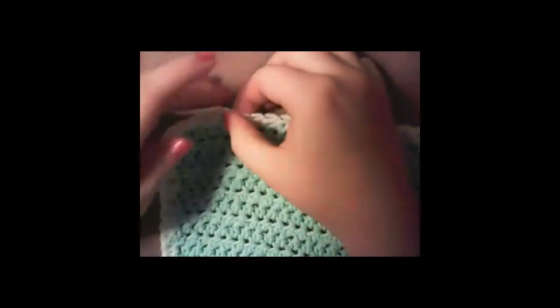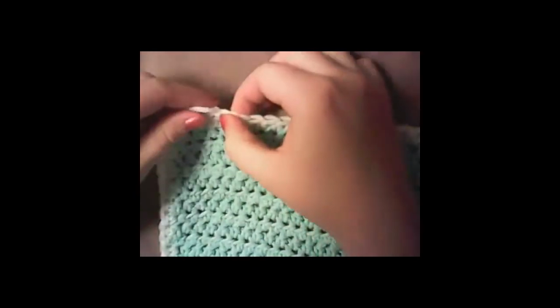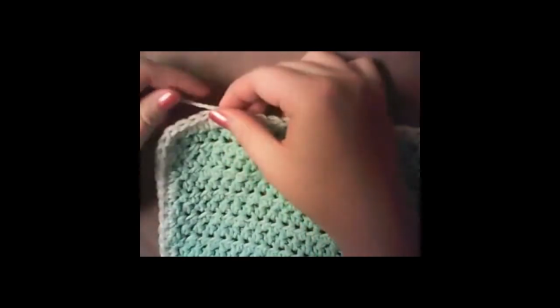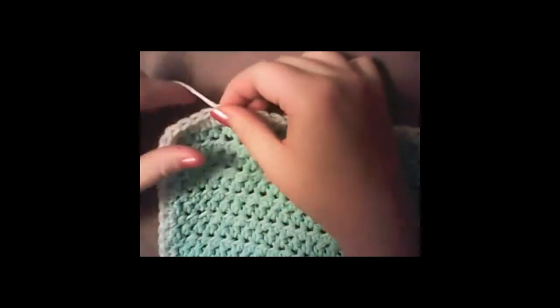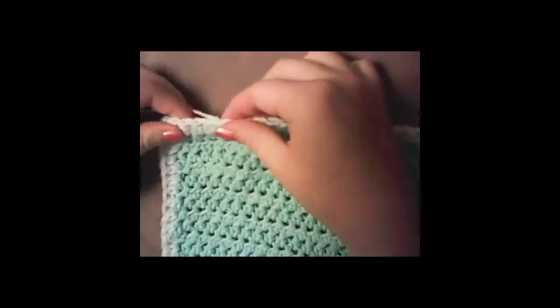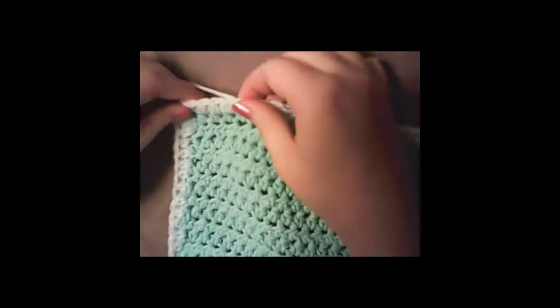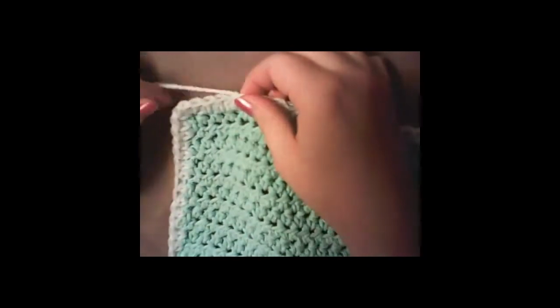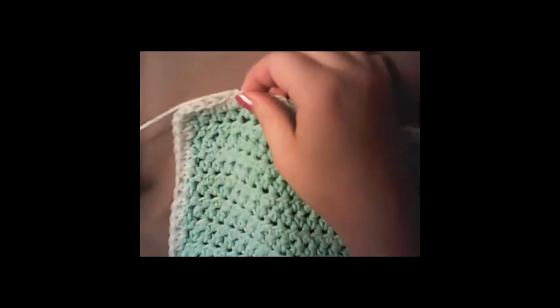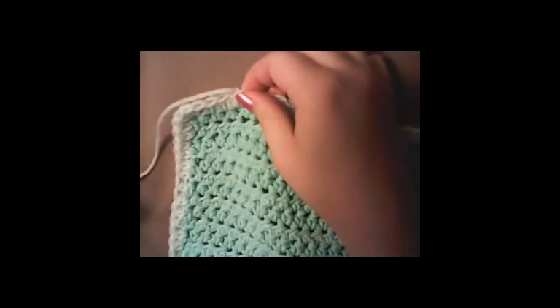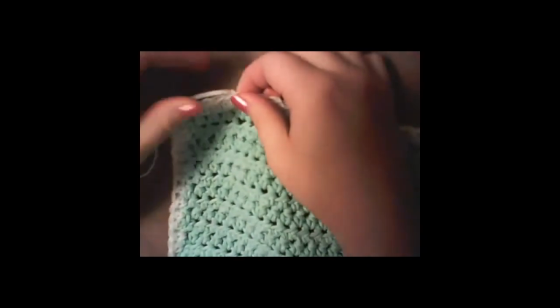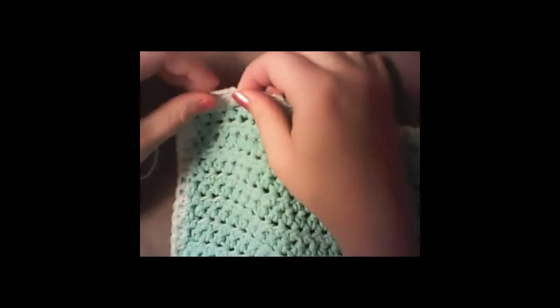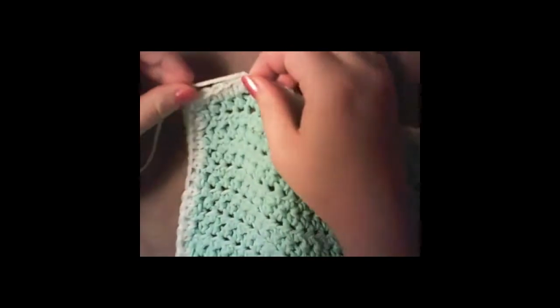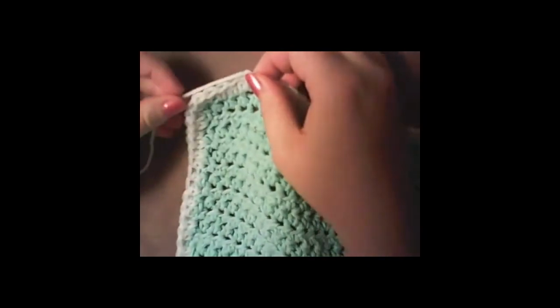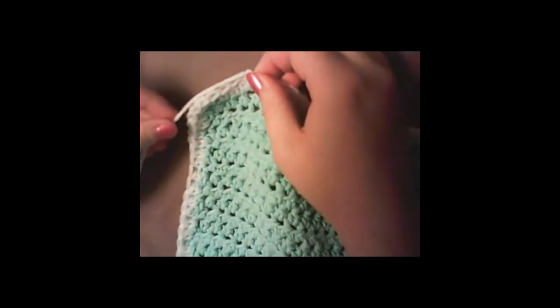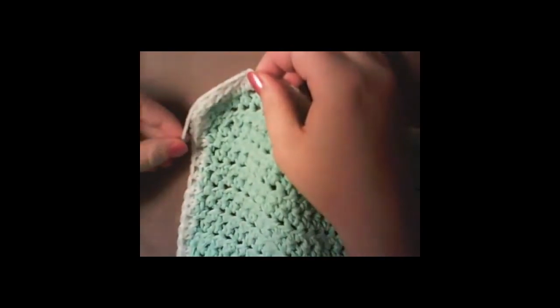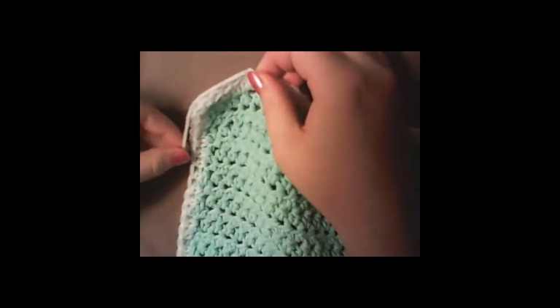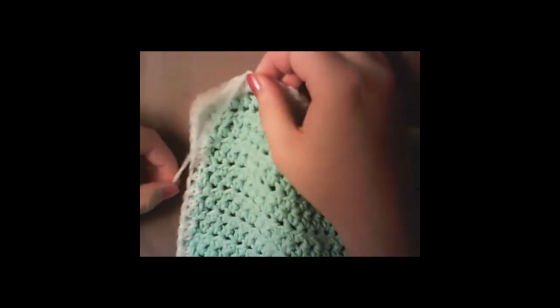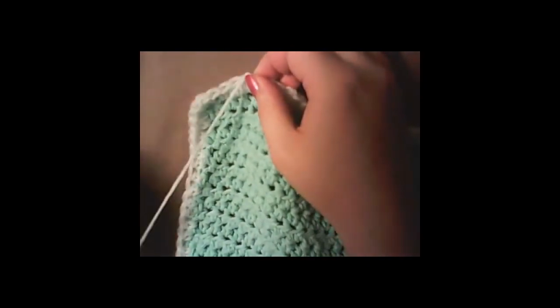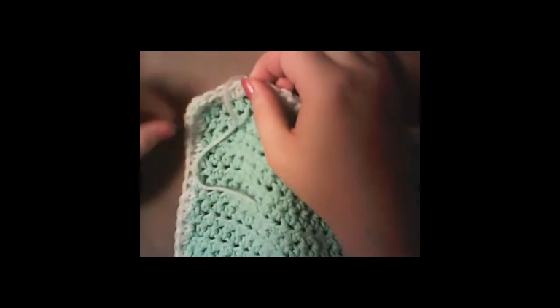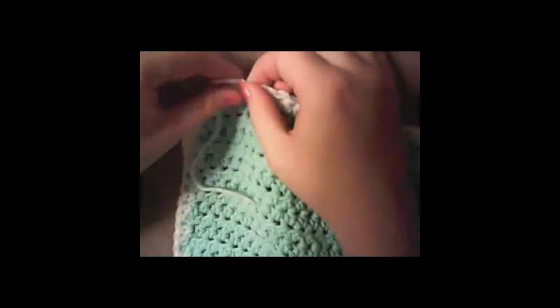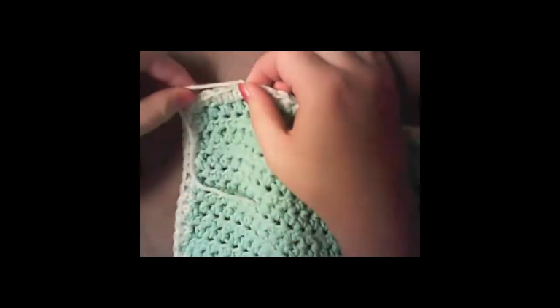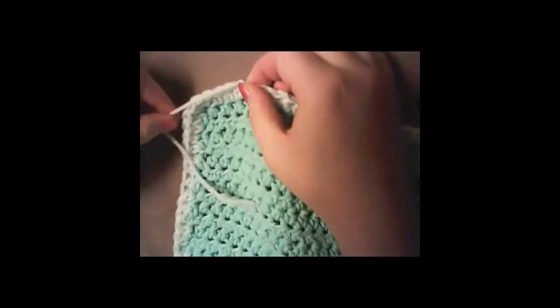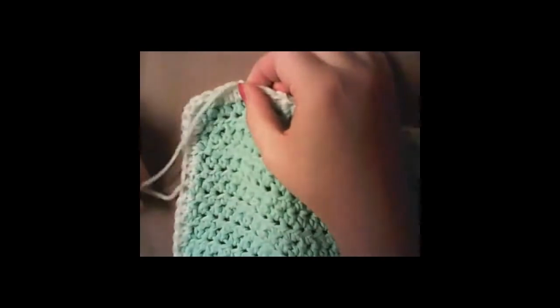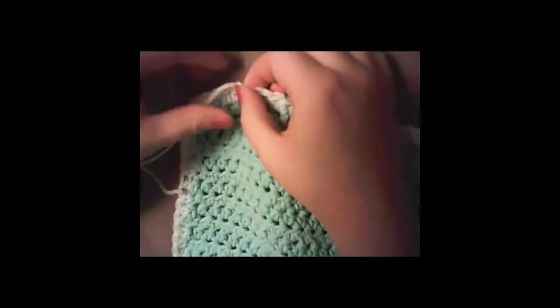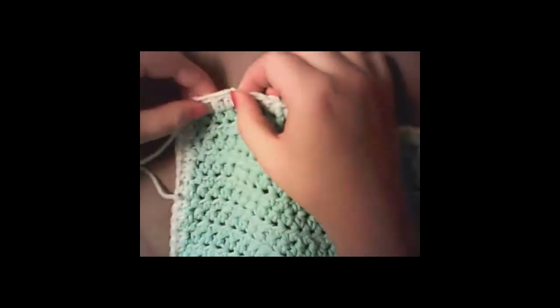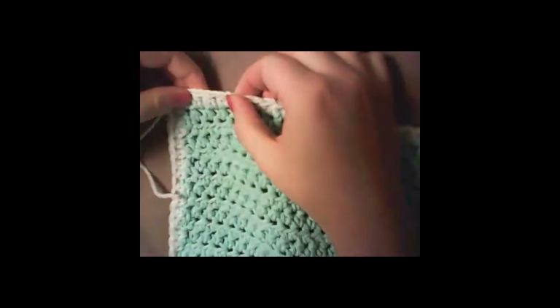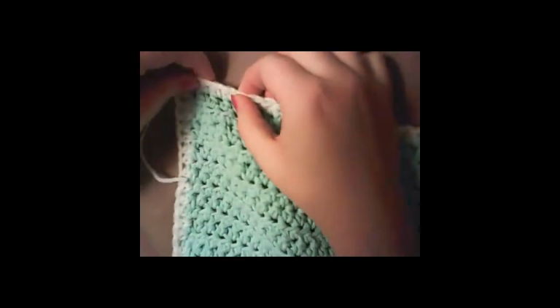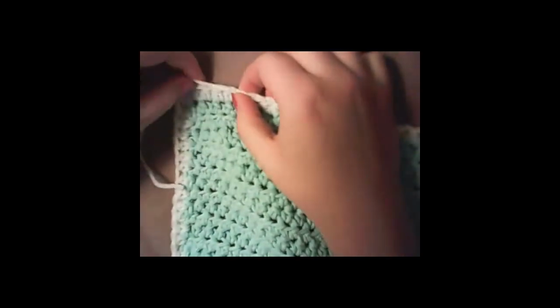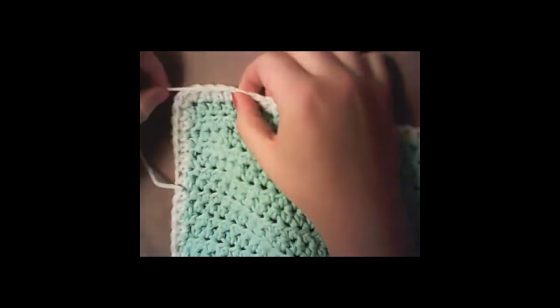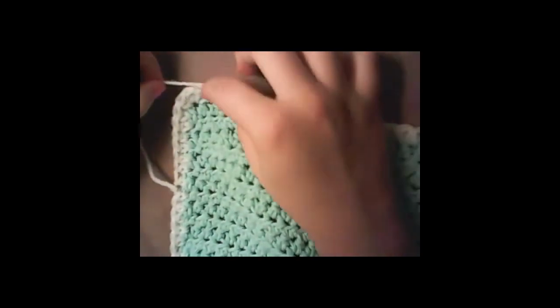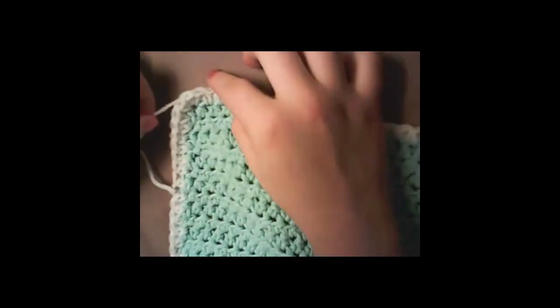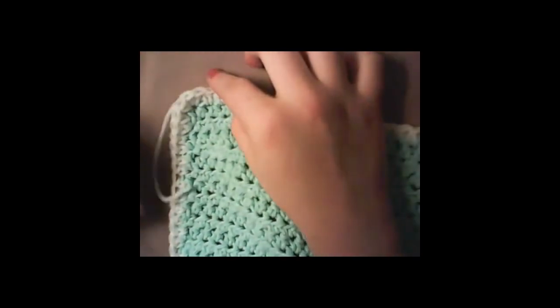You can use a tapestry needle or just a large sewing needle to weave in your ends — just weave them back and forth along with the white or whatever color border yarn you have. And that's all you have to do!